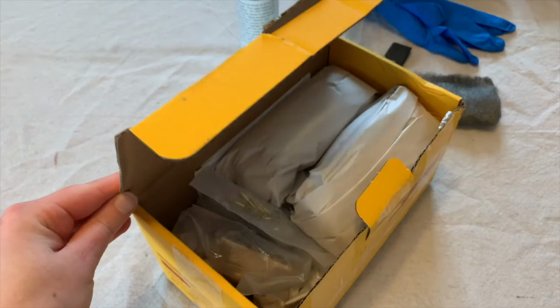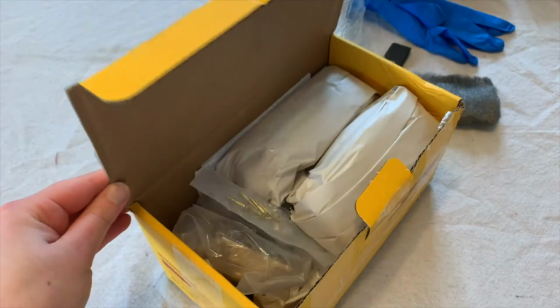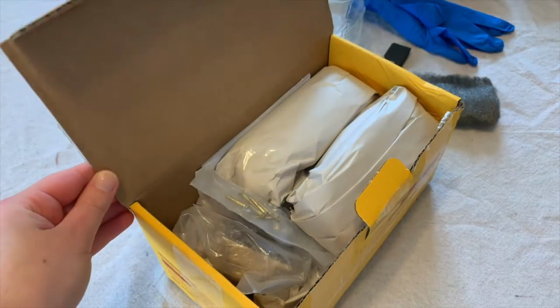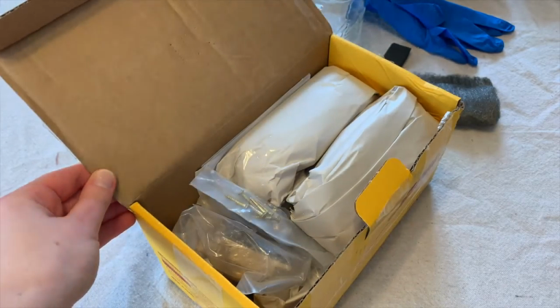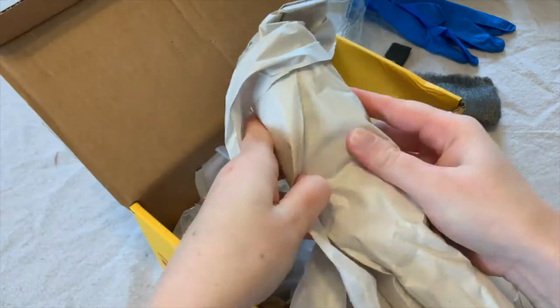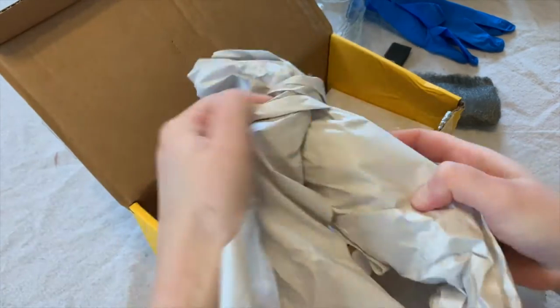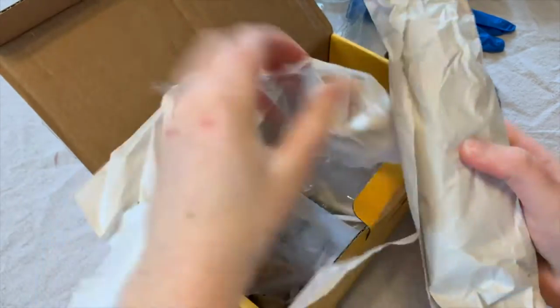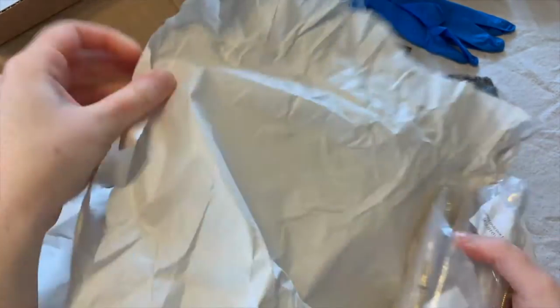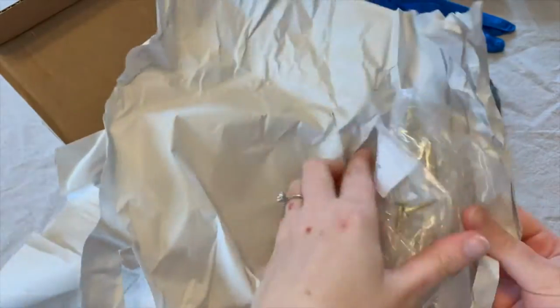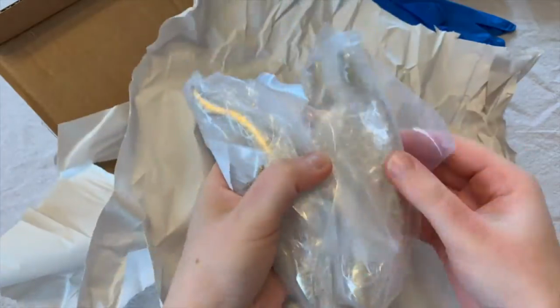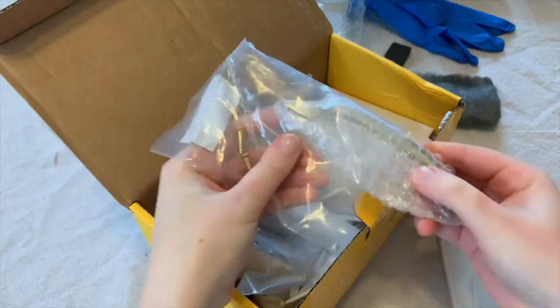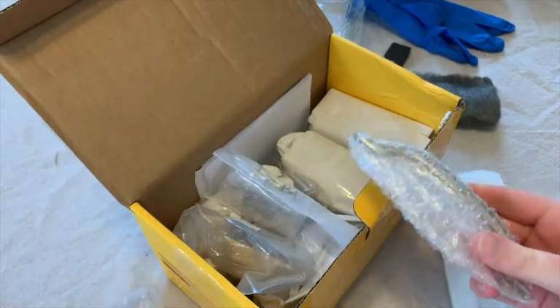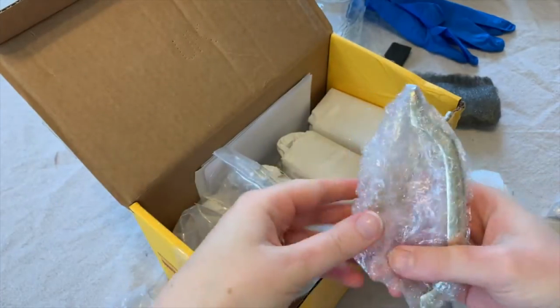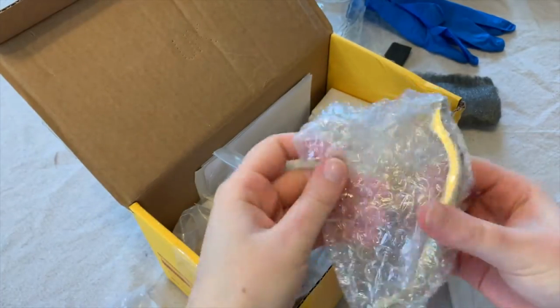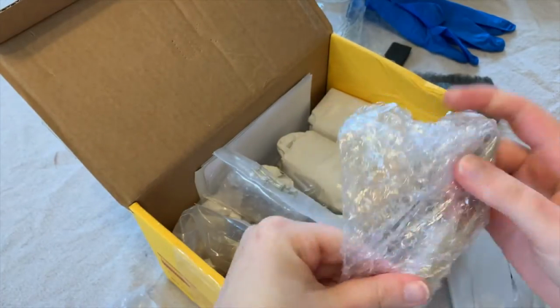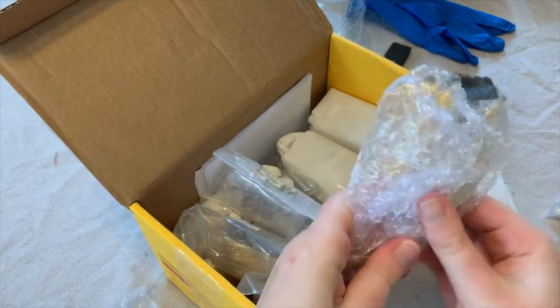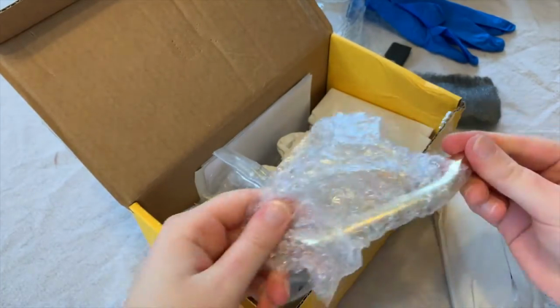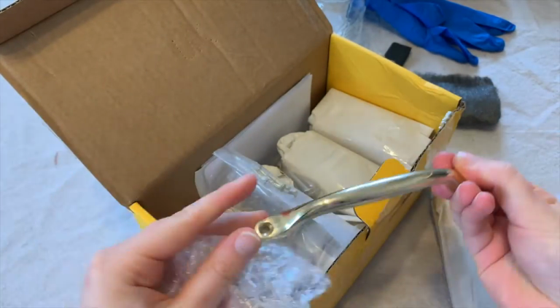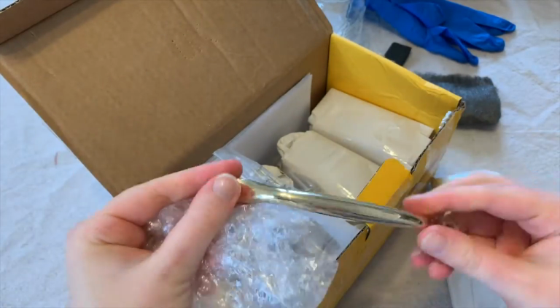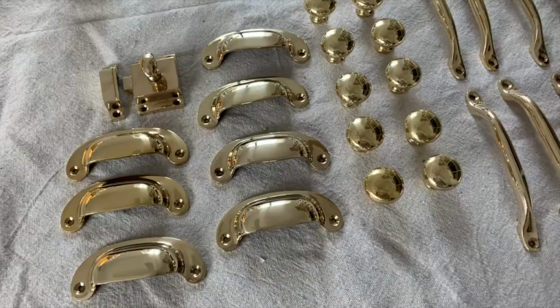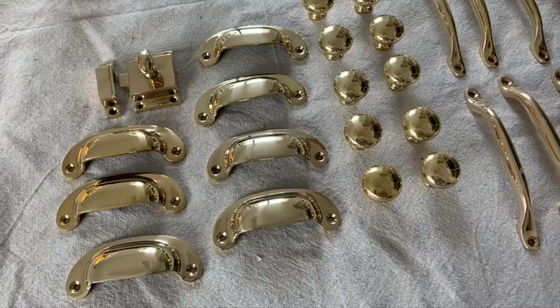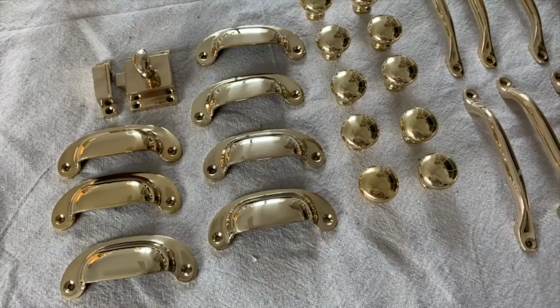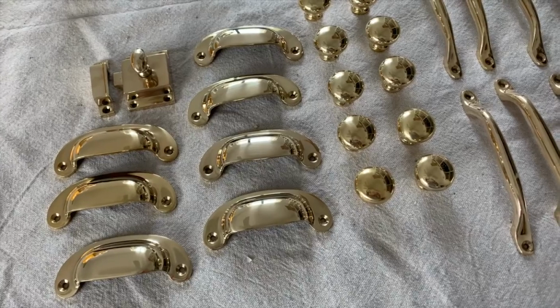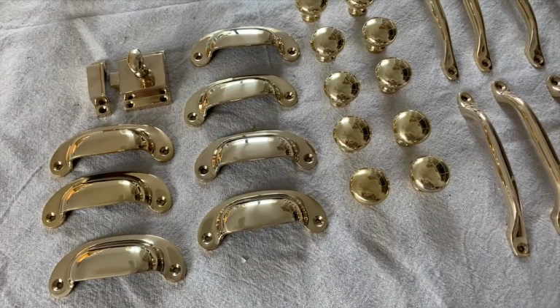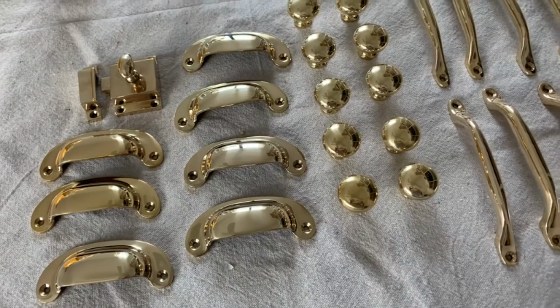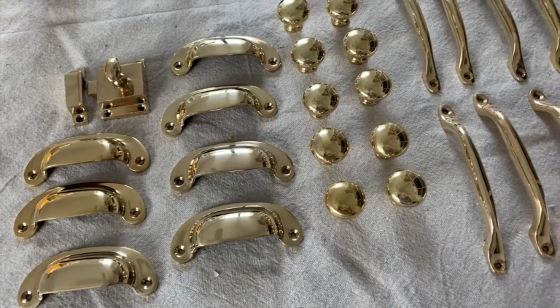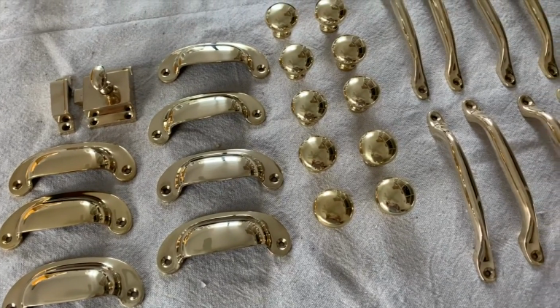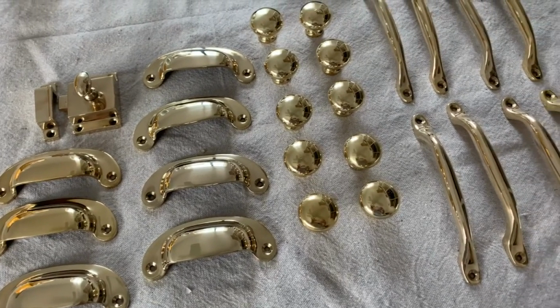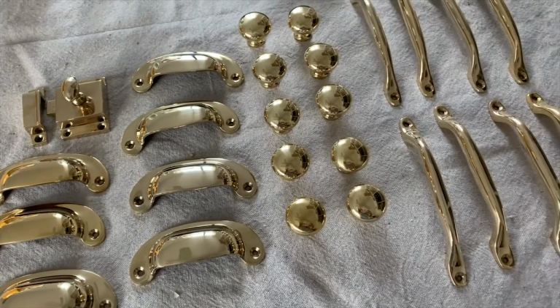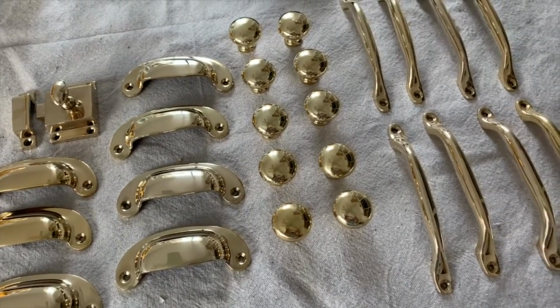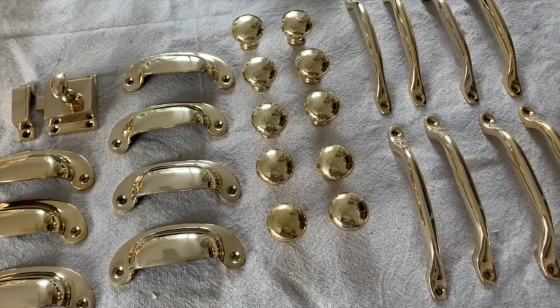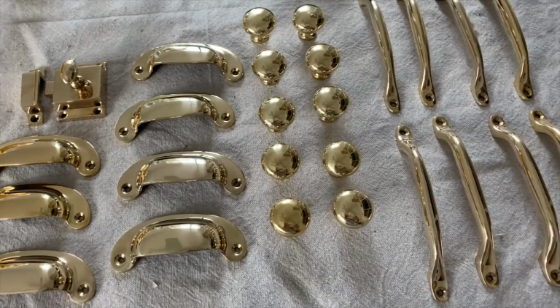For this project you're going to need 100% brass hardware. It's very important that it is 100% brass or else this project will not work for you. I purchased one latch, drawer pulls, mushroom knobs, and bow handles.